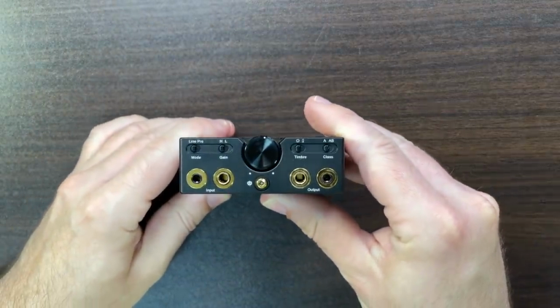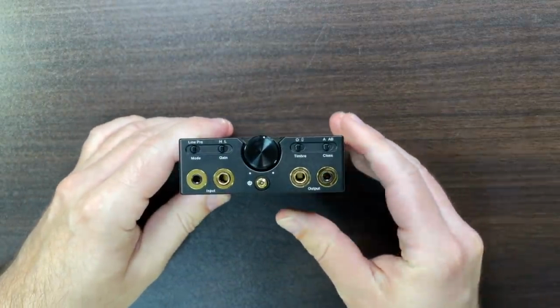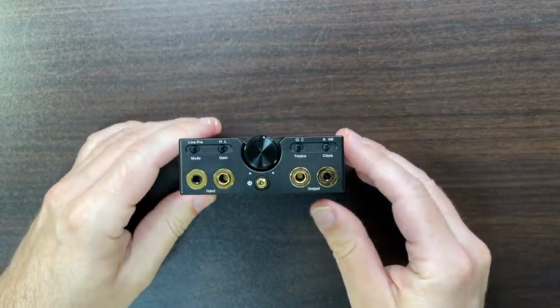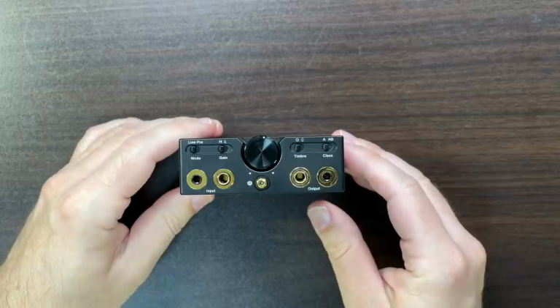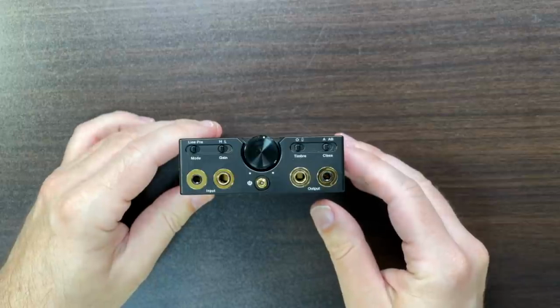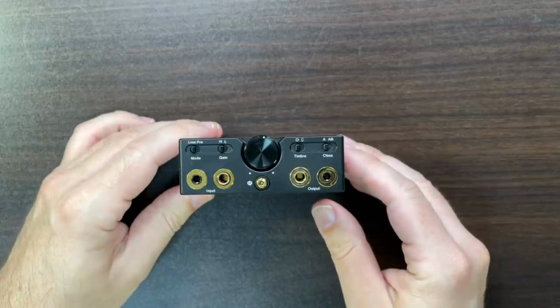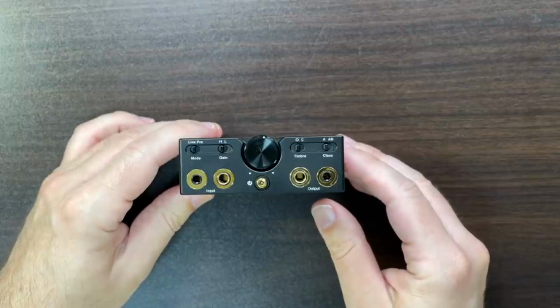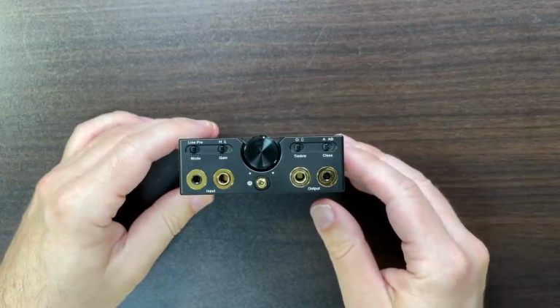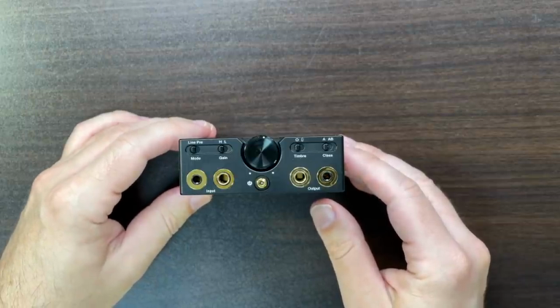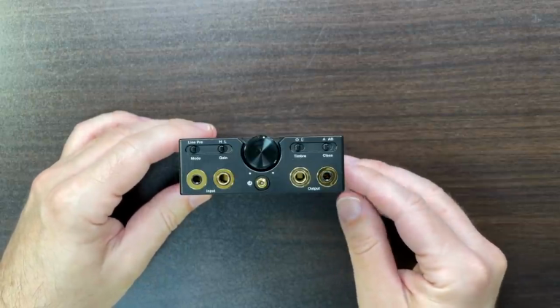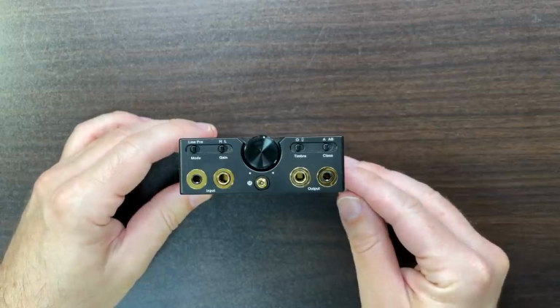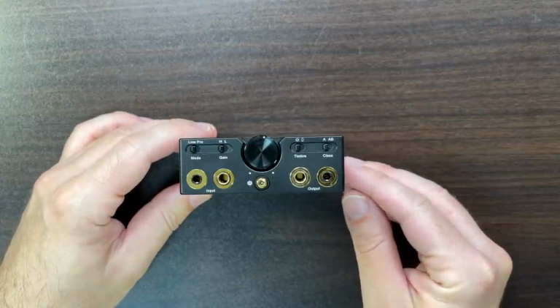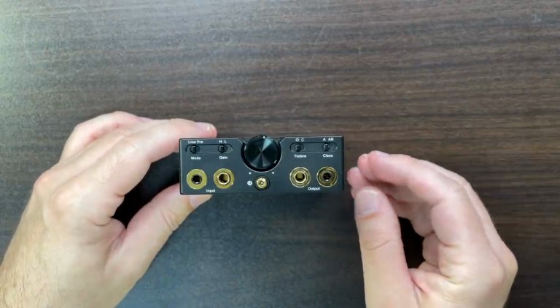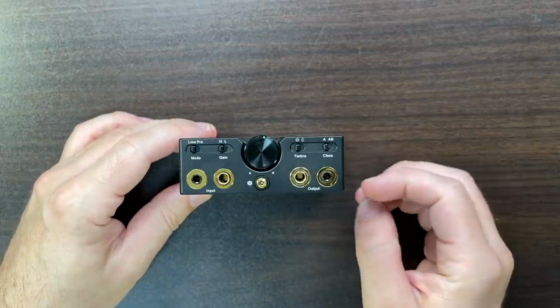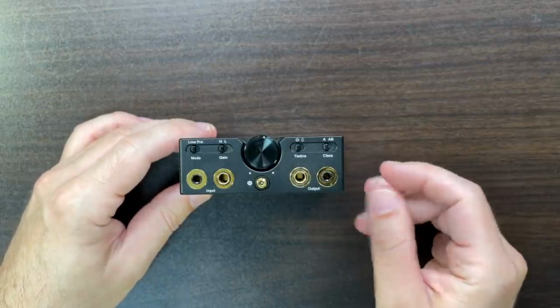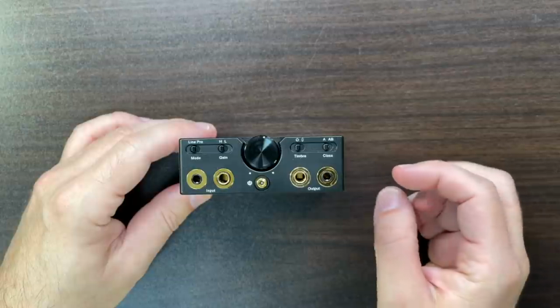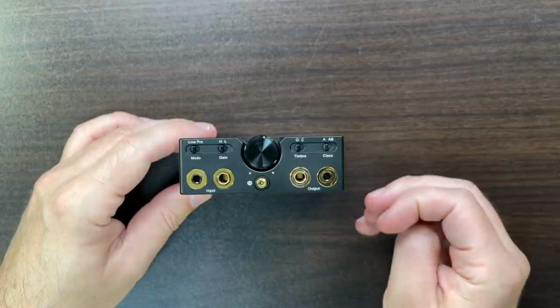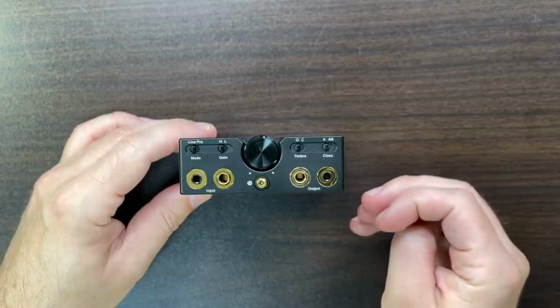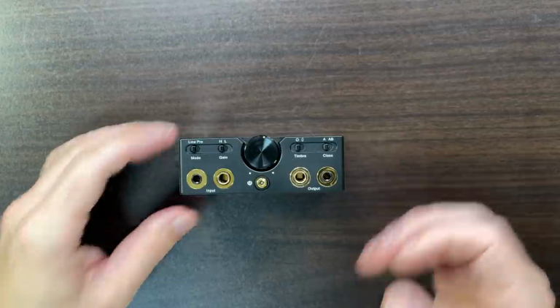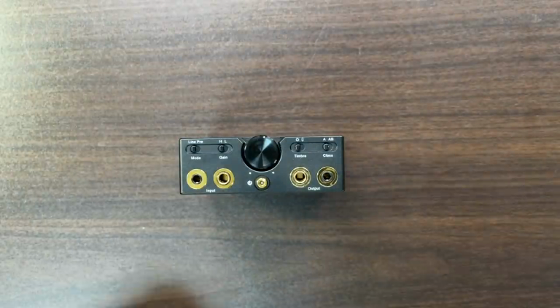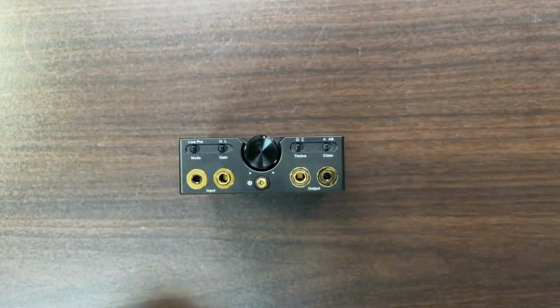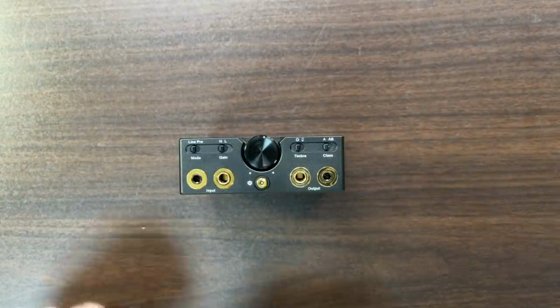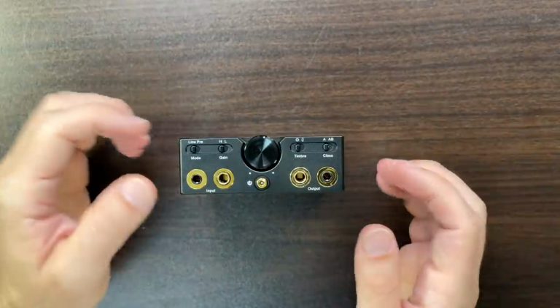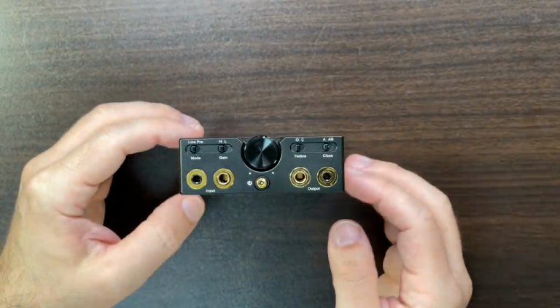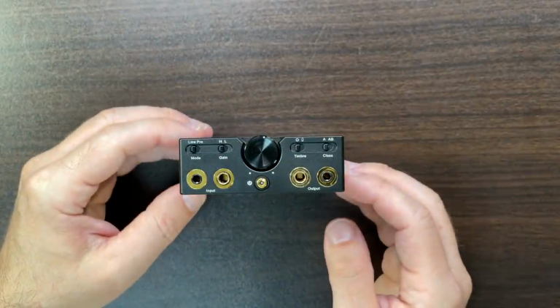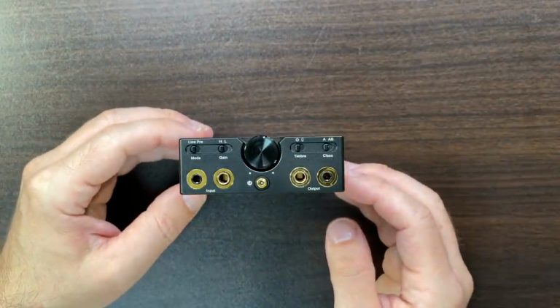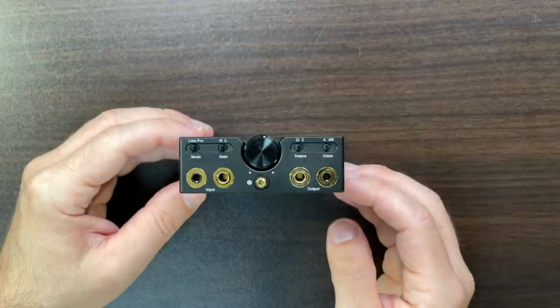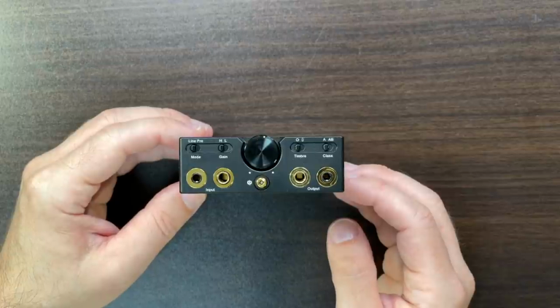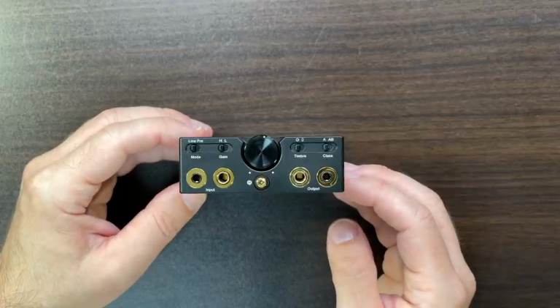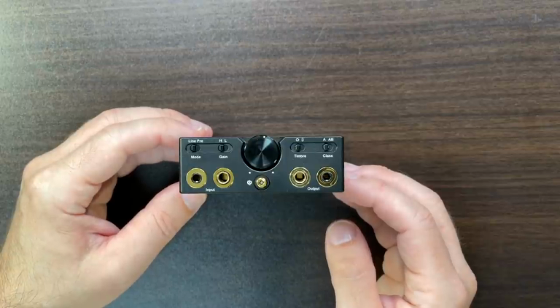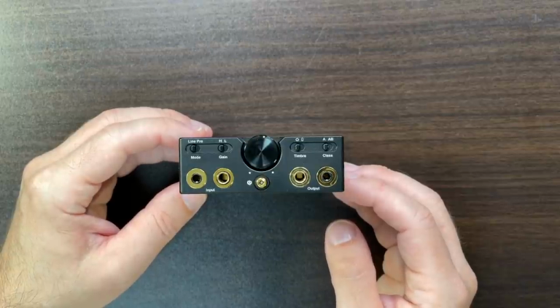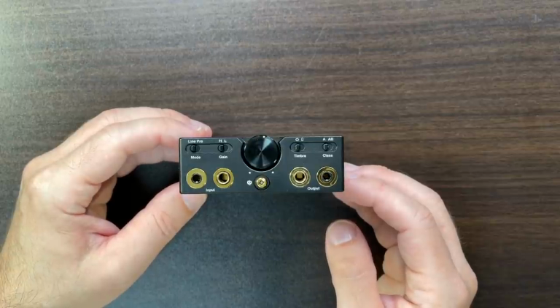You're thinking $2,000 for an amplifier. Well, I have the HeadAmp GSX Mini here which is about $1,800 and that's just an amp. This has quite a bit more in it.